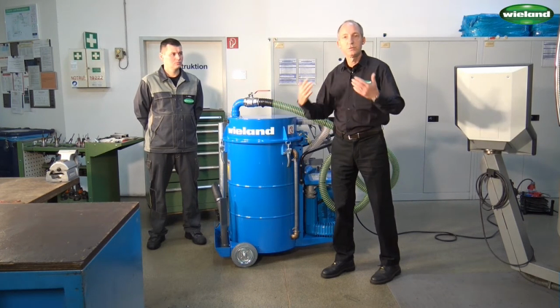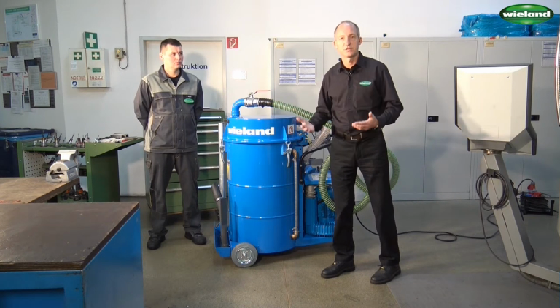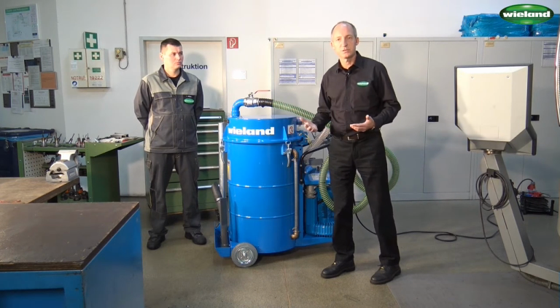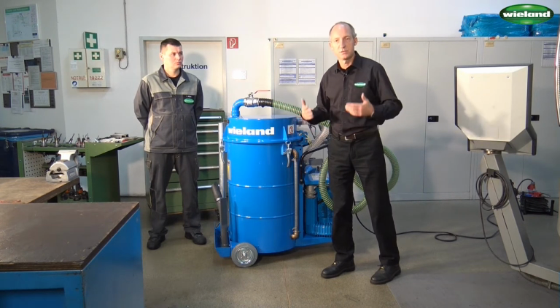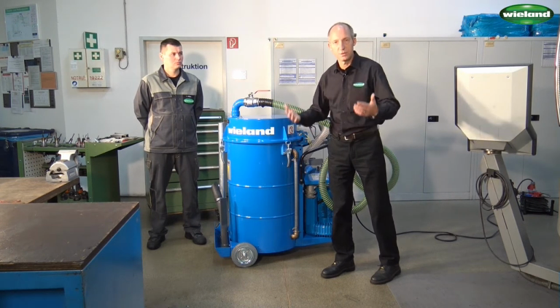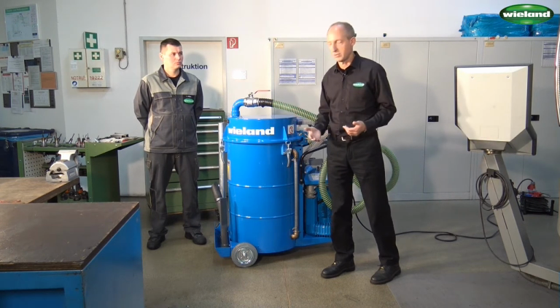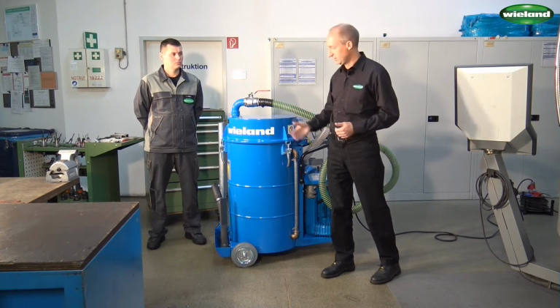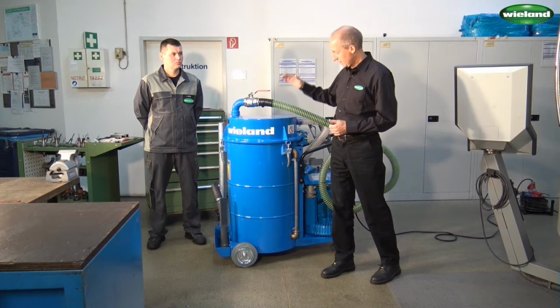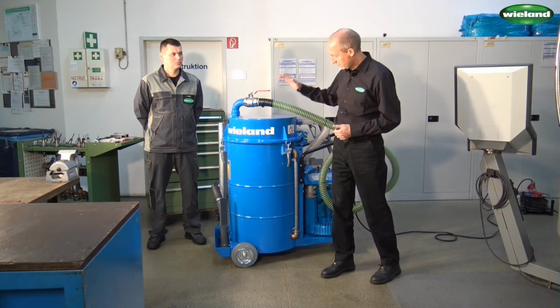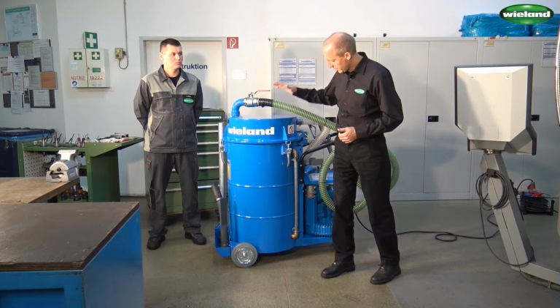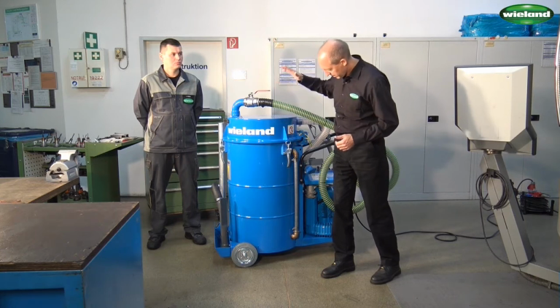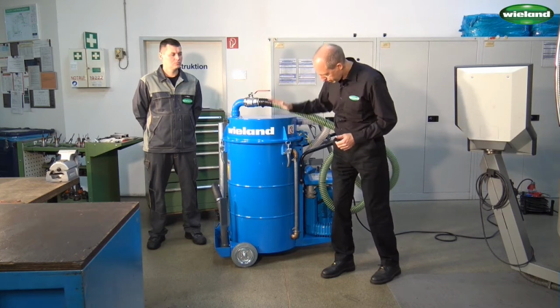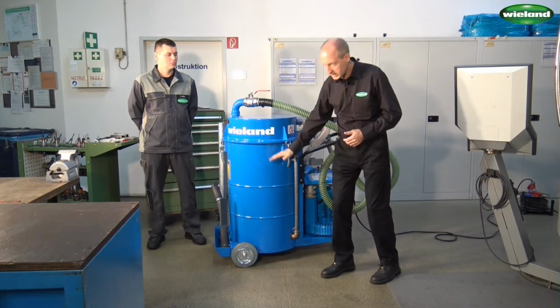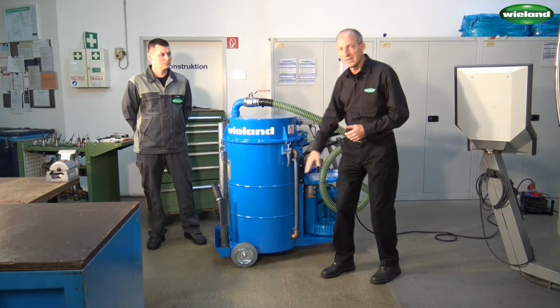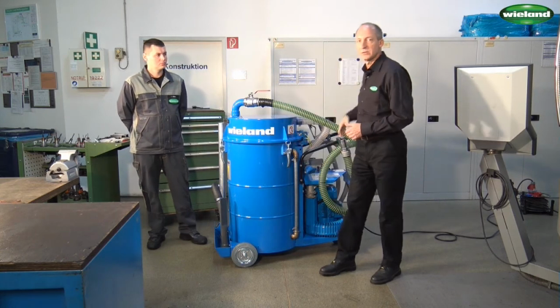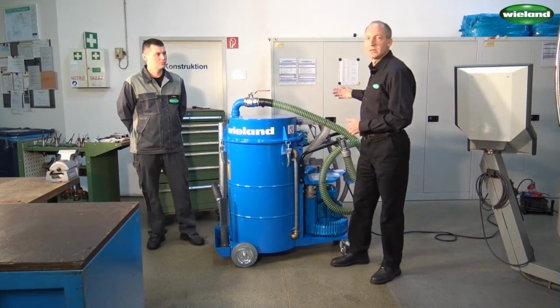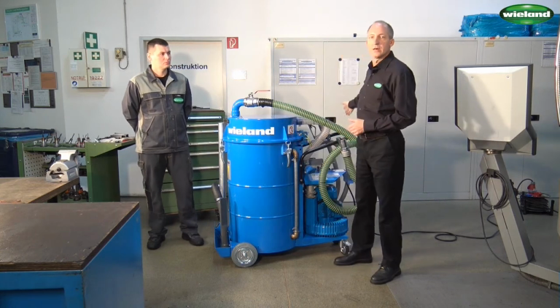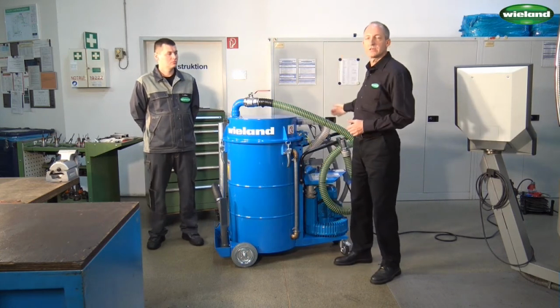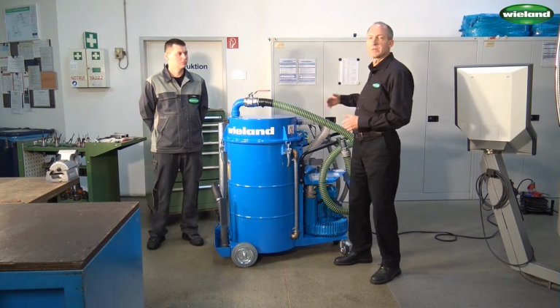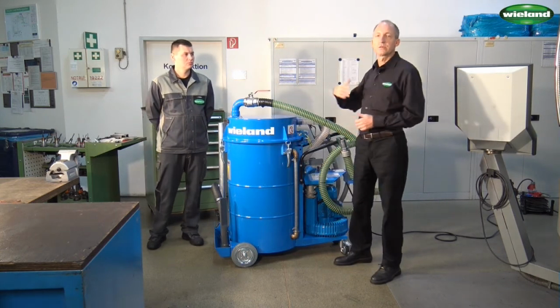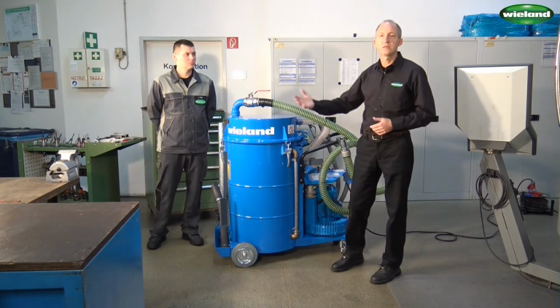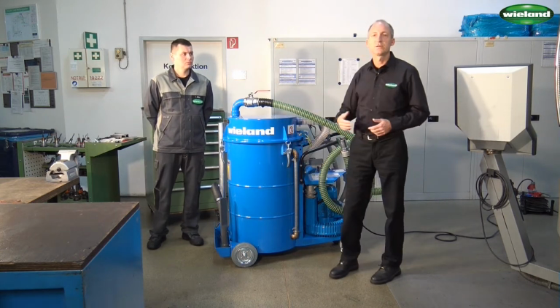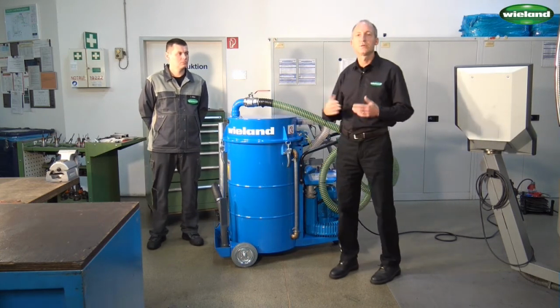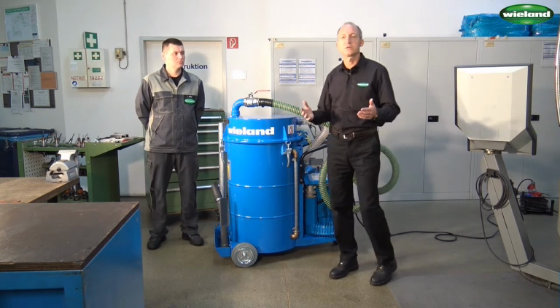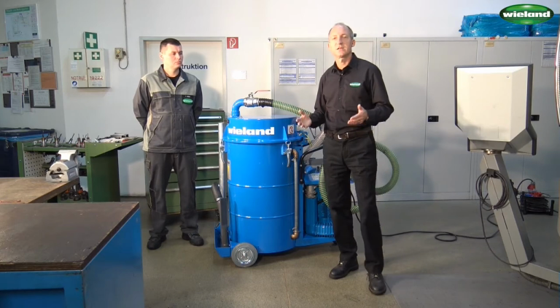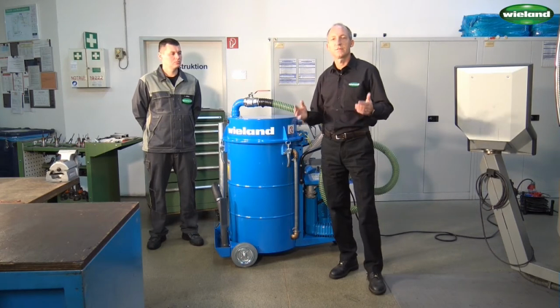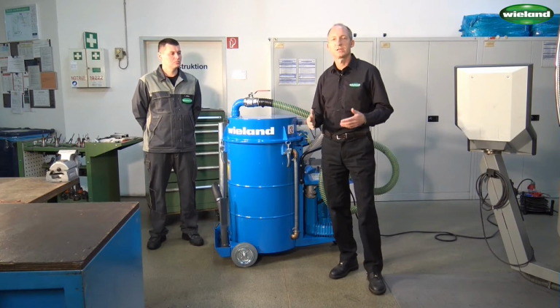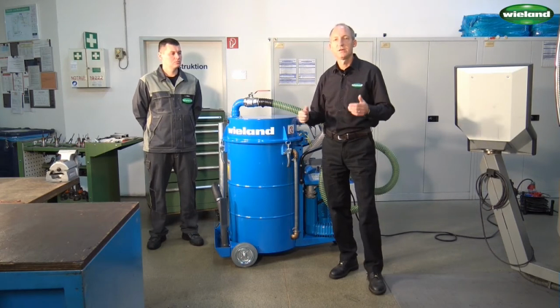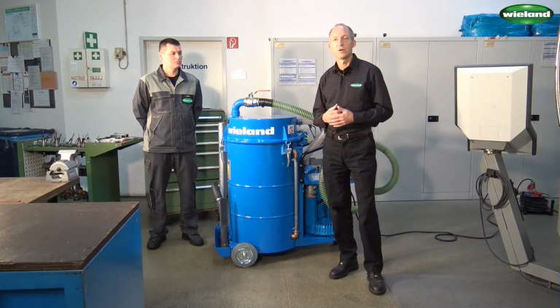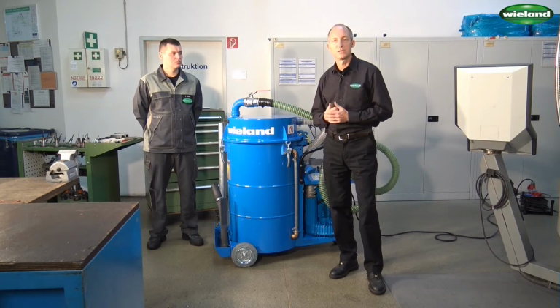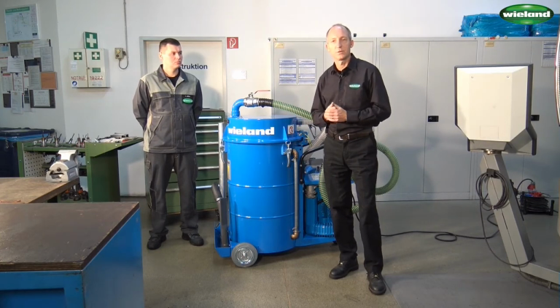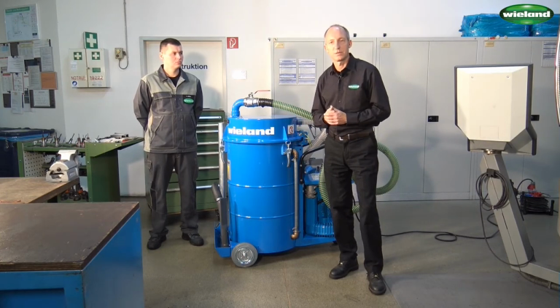And due to this overpressure, the coolant will be pressed into the hose and will be returned into the coolant container of the machine or into an oil drum.